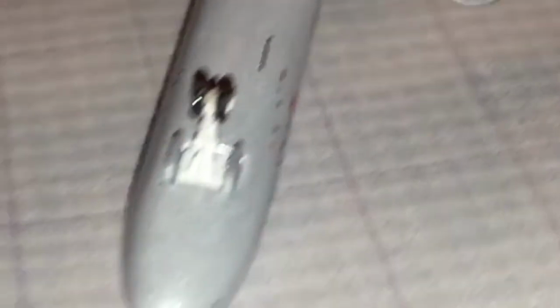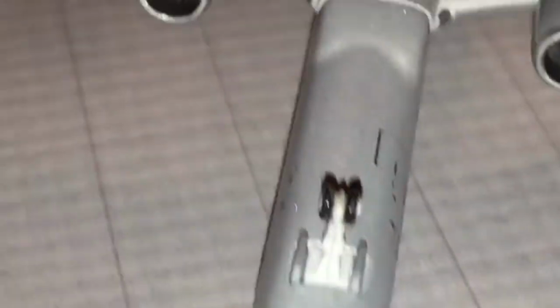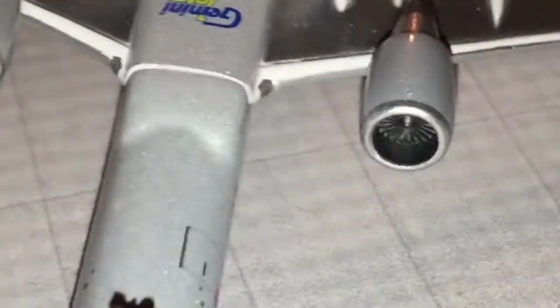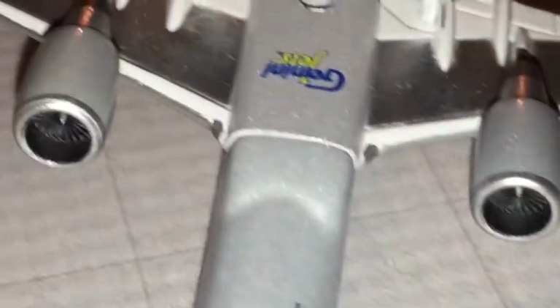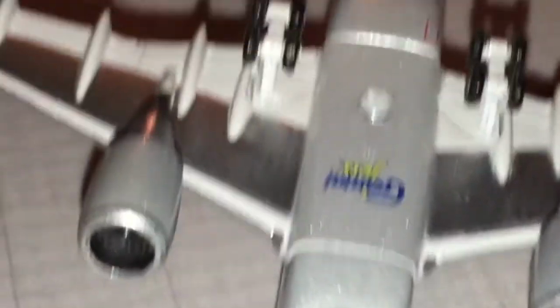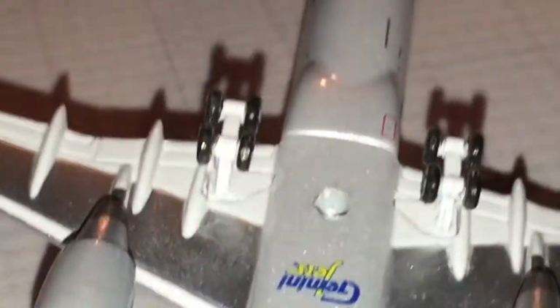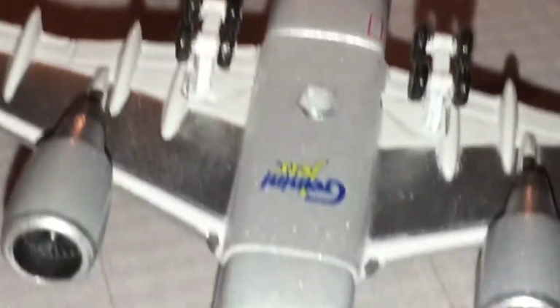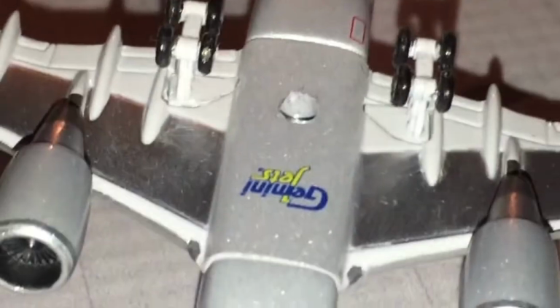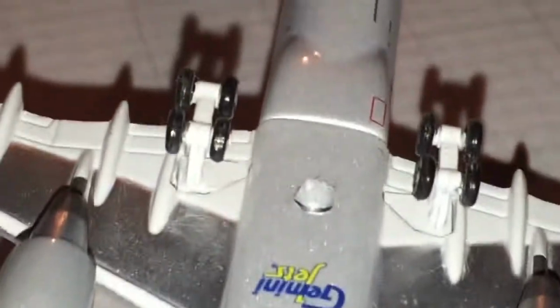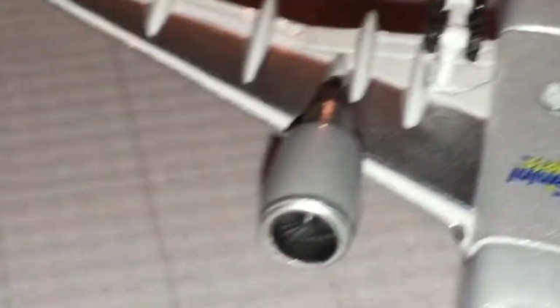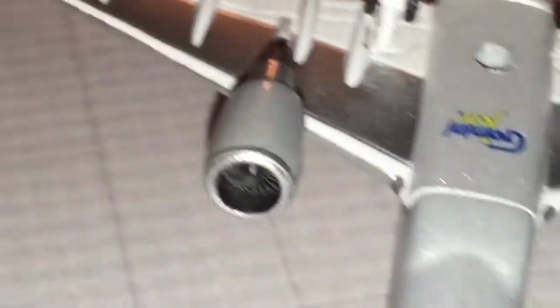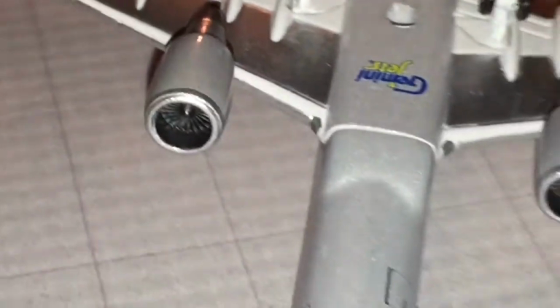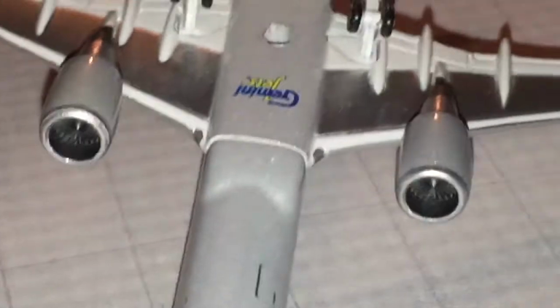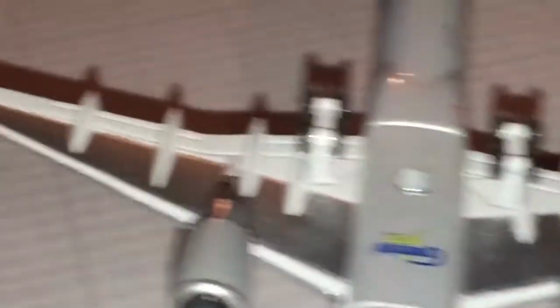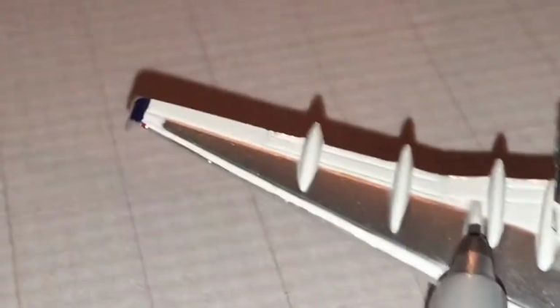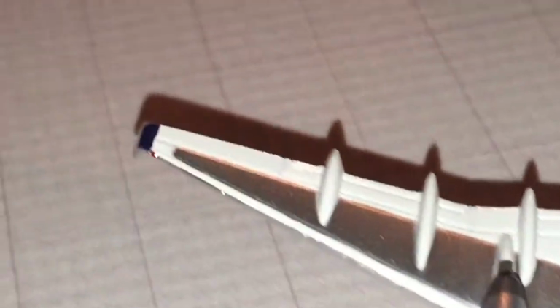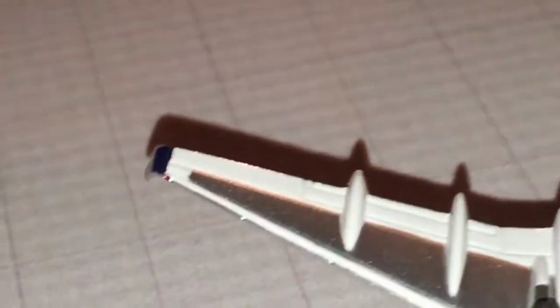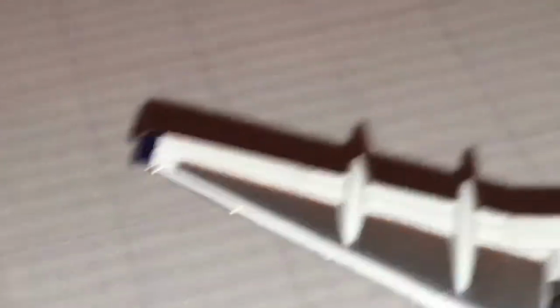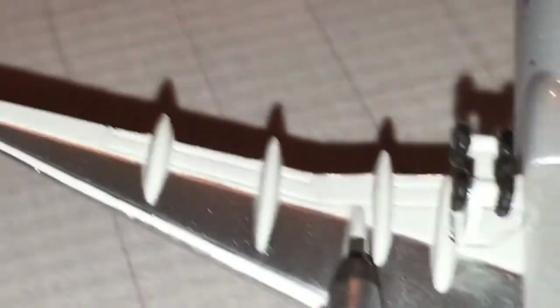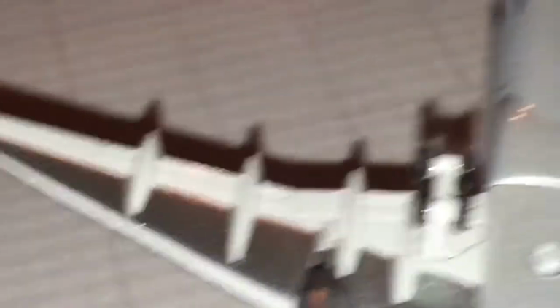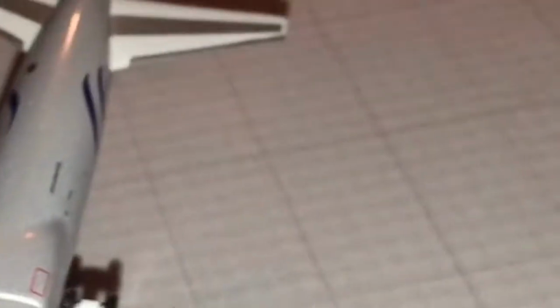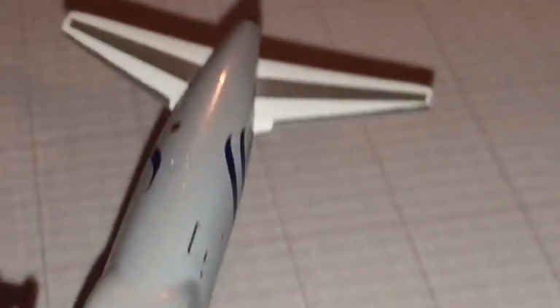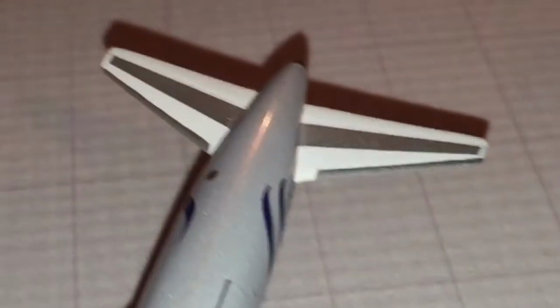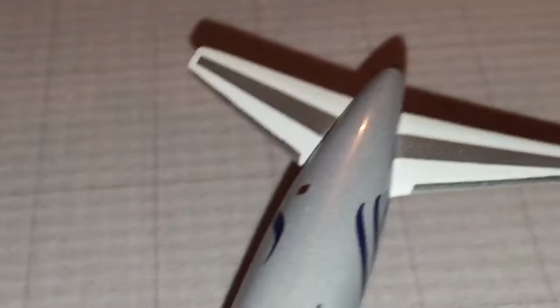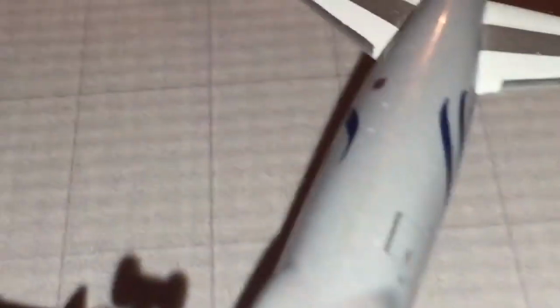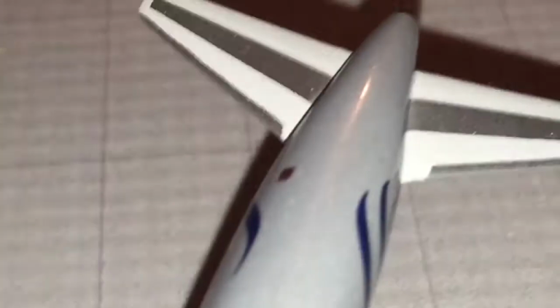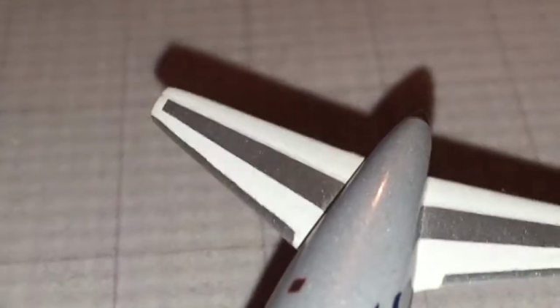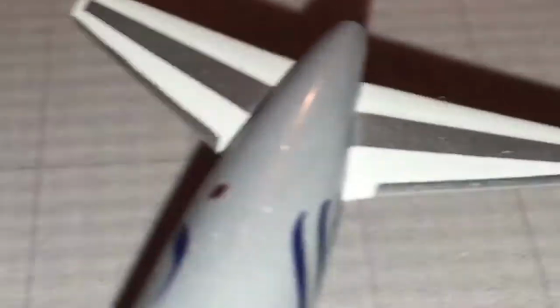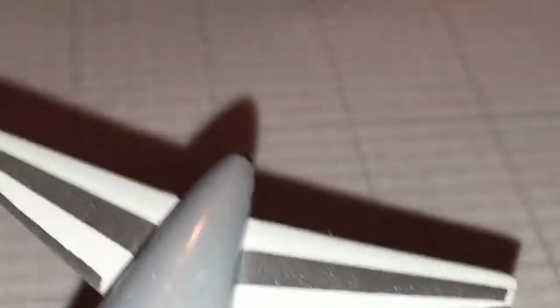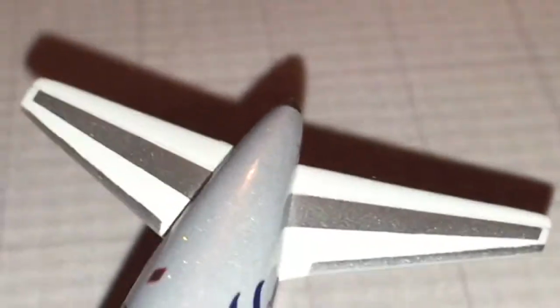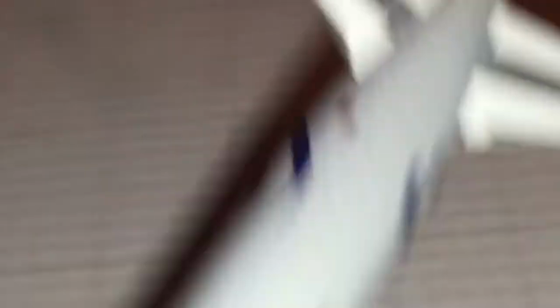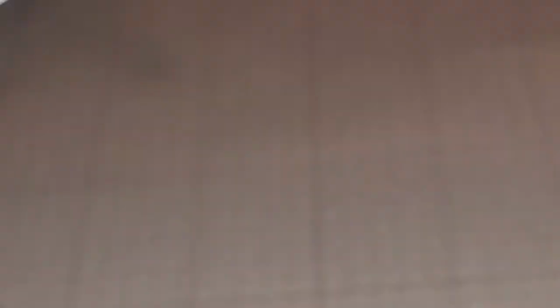We have the landing gears, the Gemini Jets logo stand, and the two engines. We have the wing part and the cargo doors. So that's about it — great model.